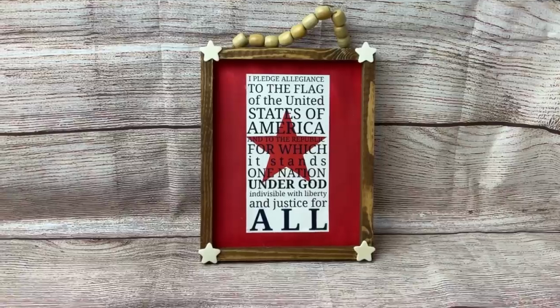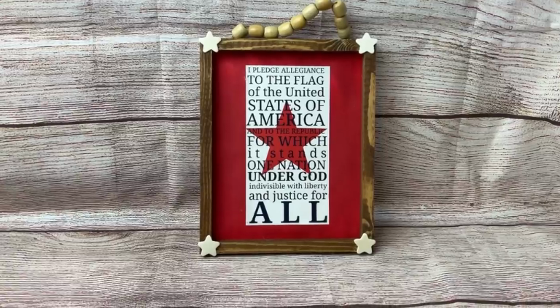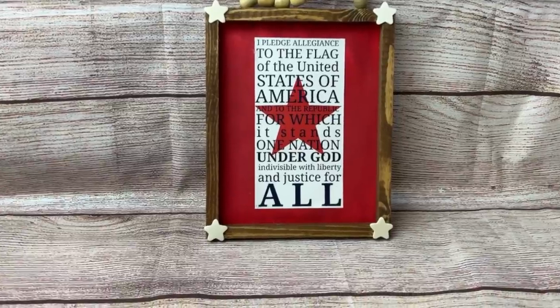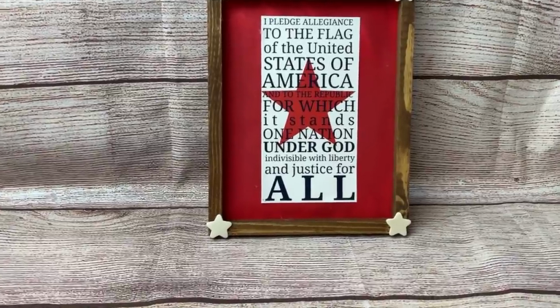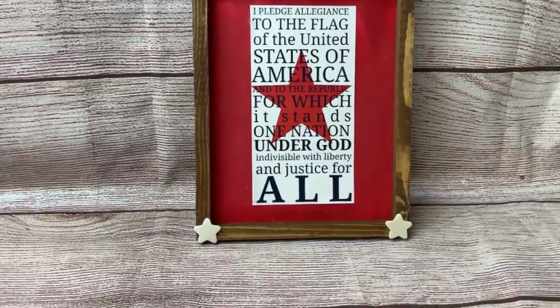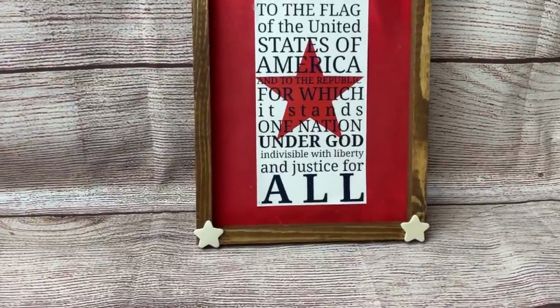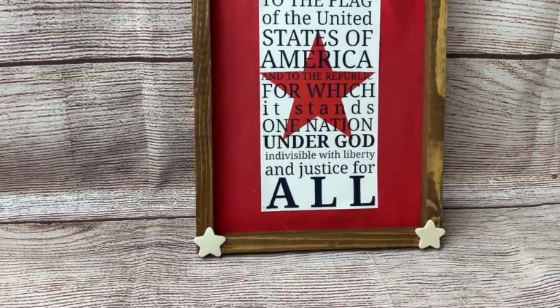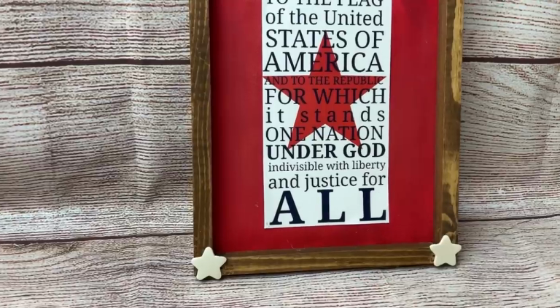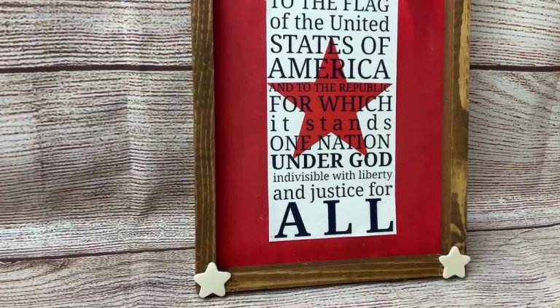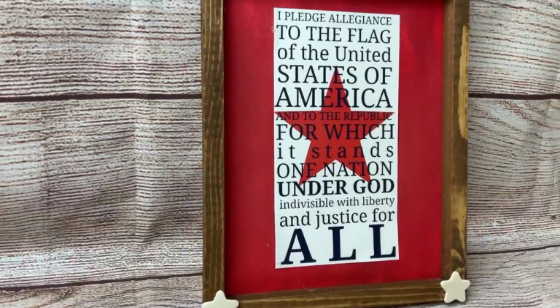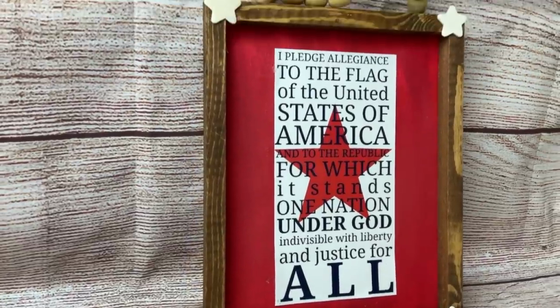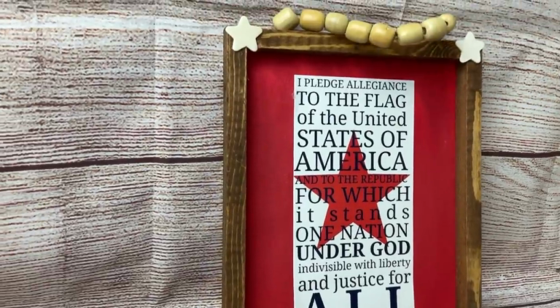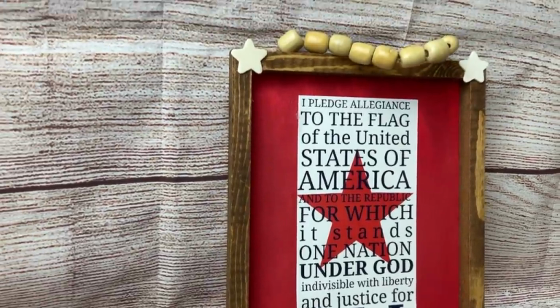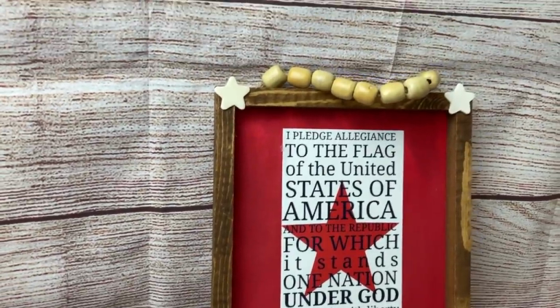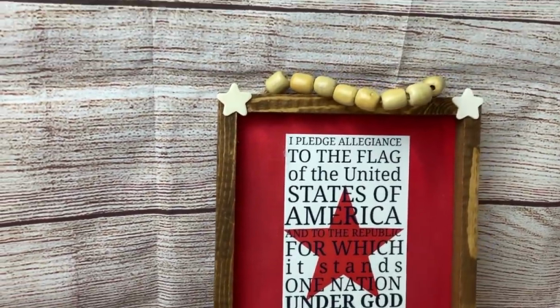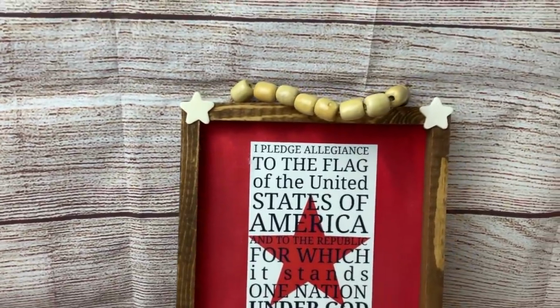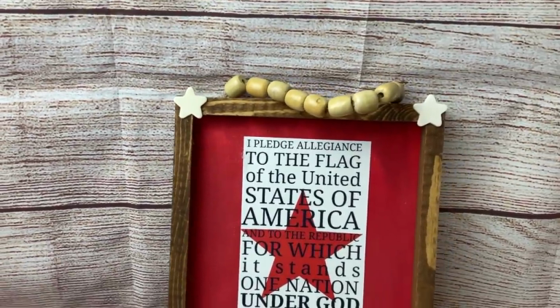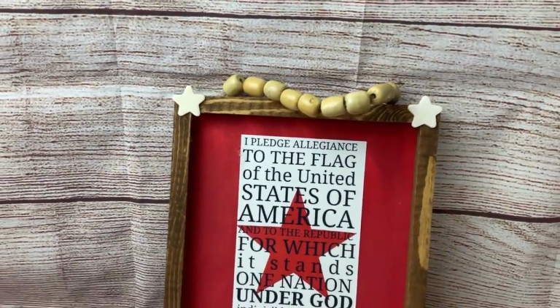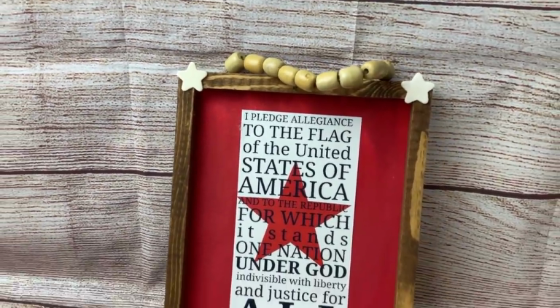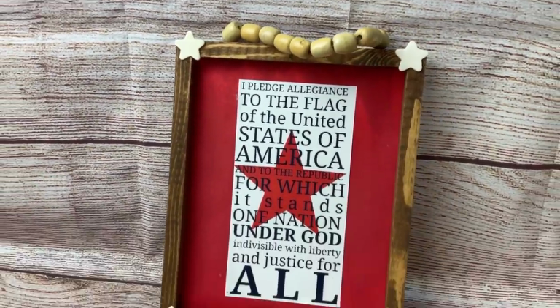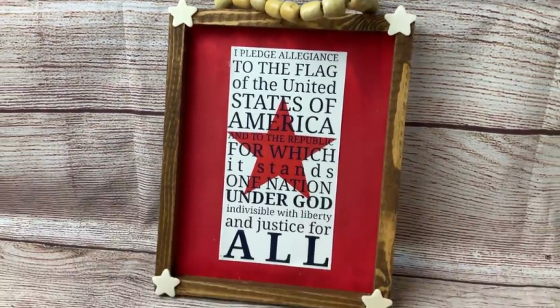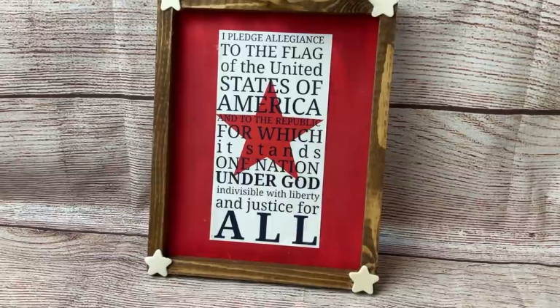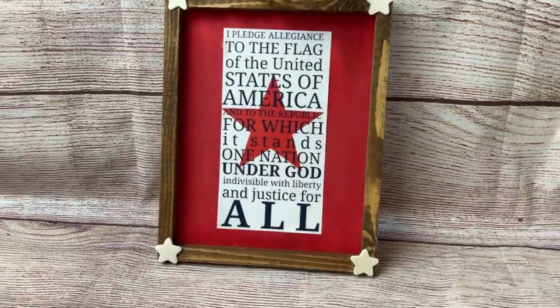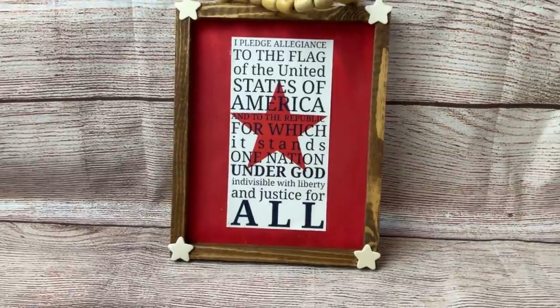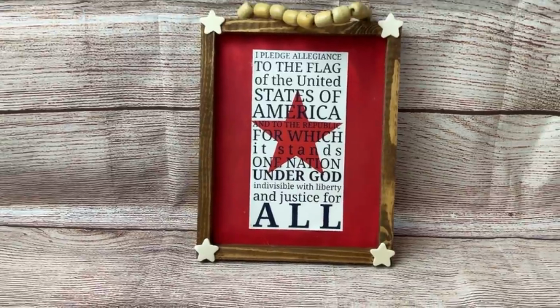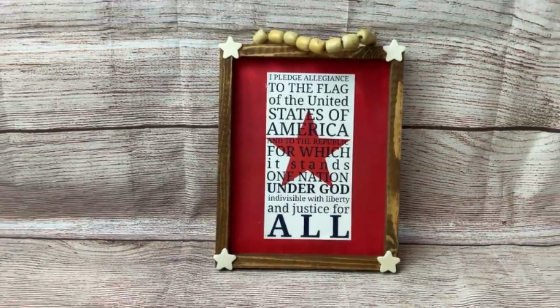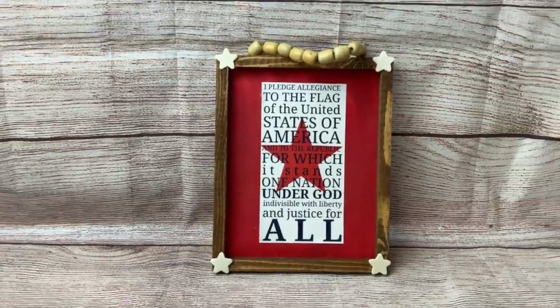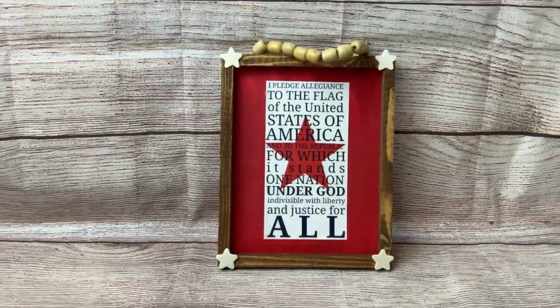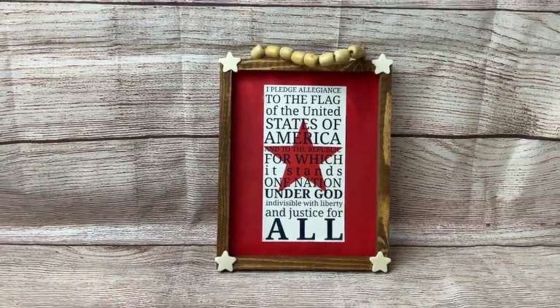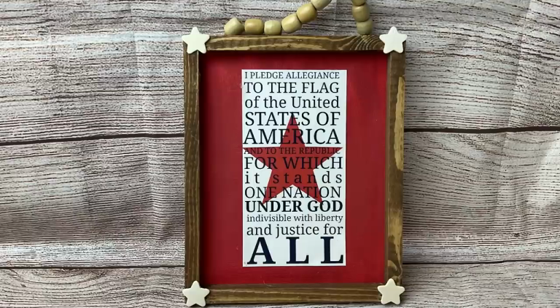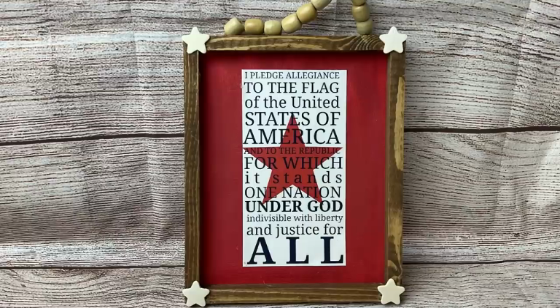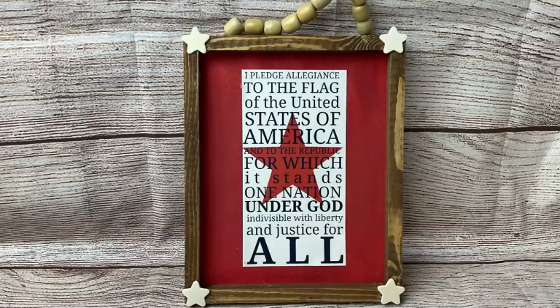And I thought this was such a great finished product — I love the different colors of wood and the red, and of course the words 'justice for all' on the bottom.